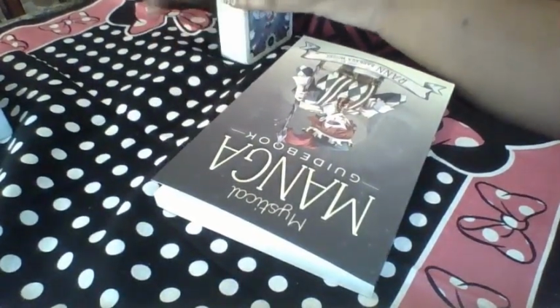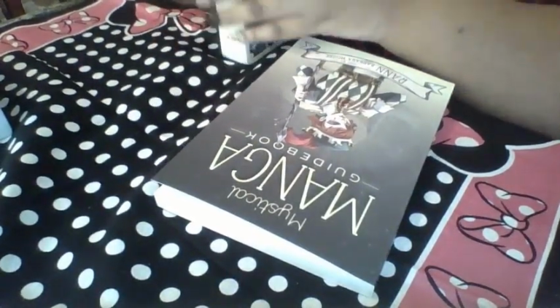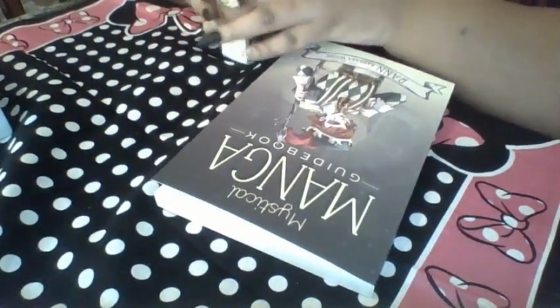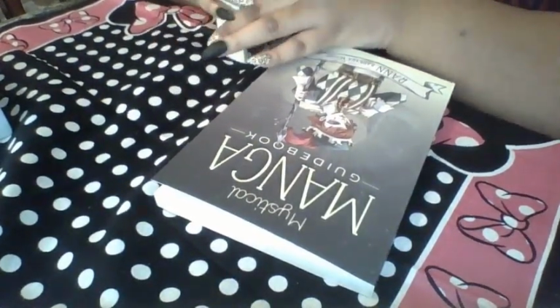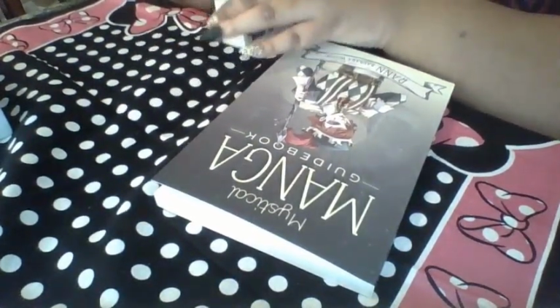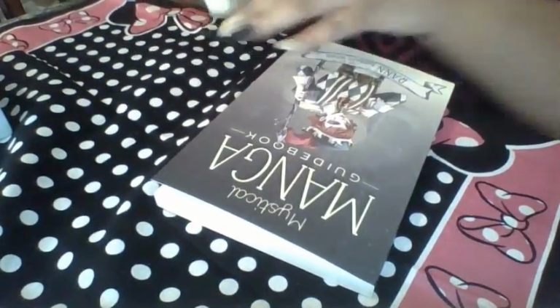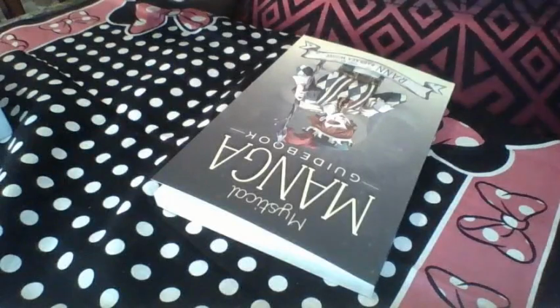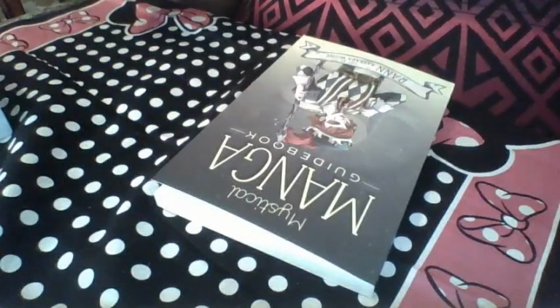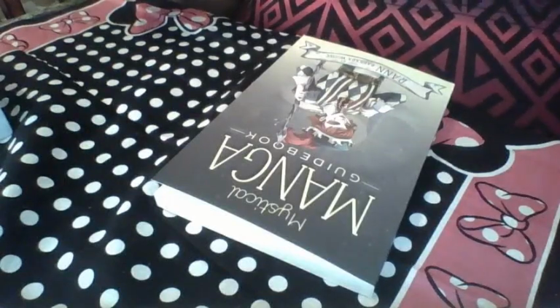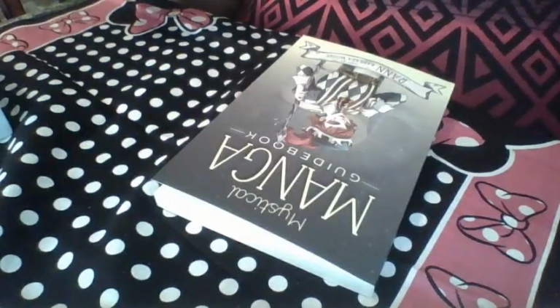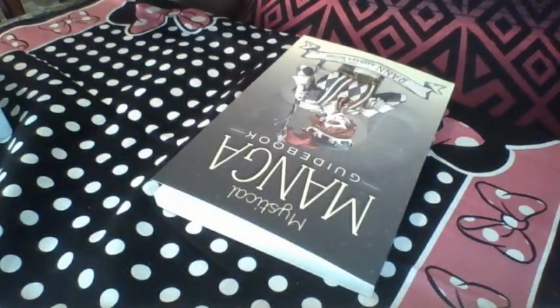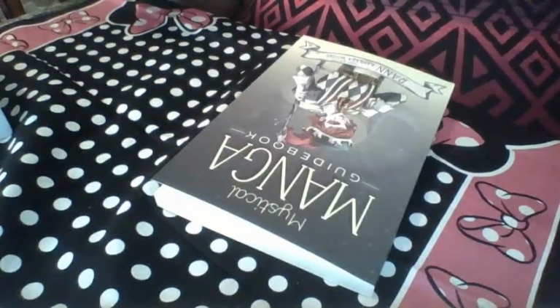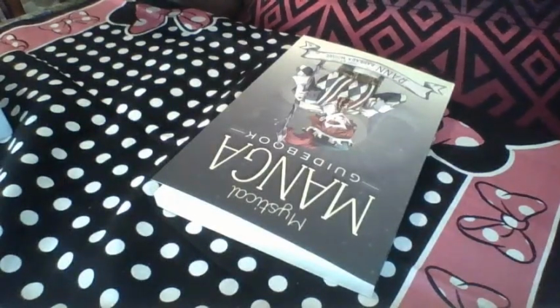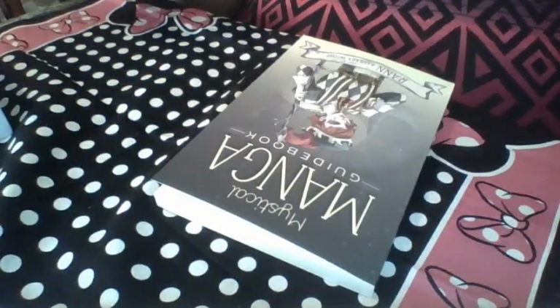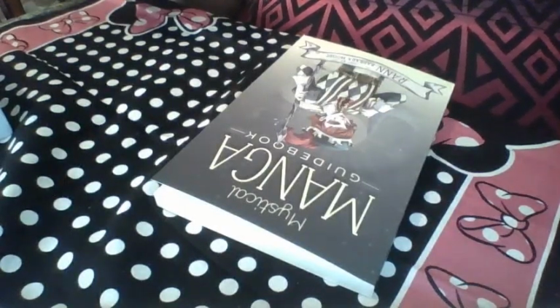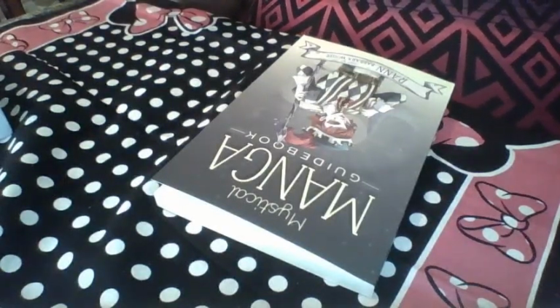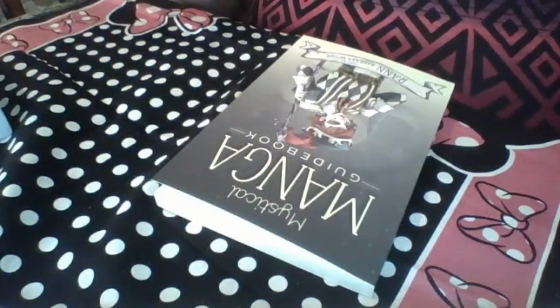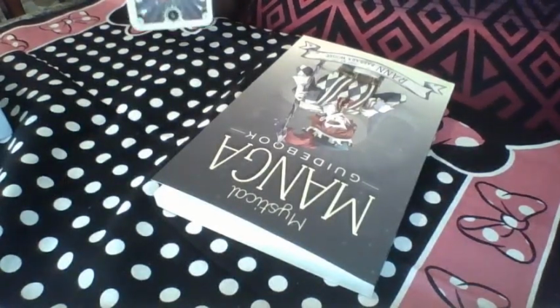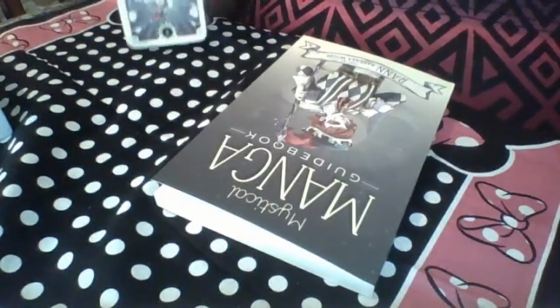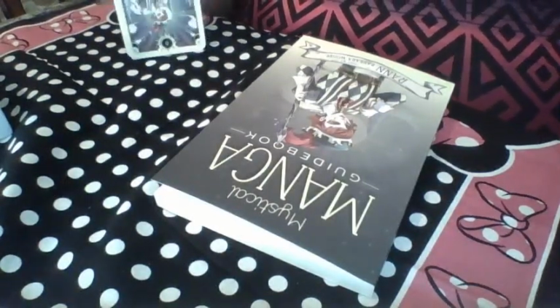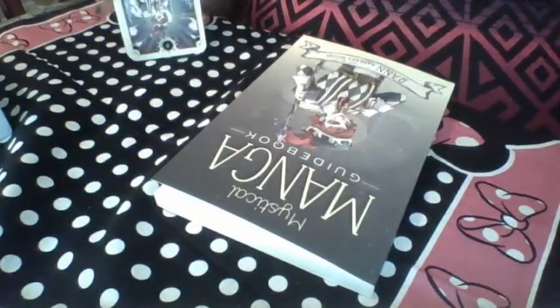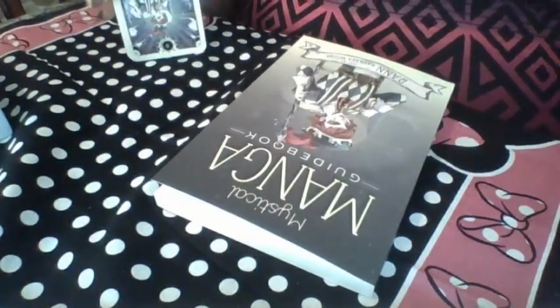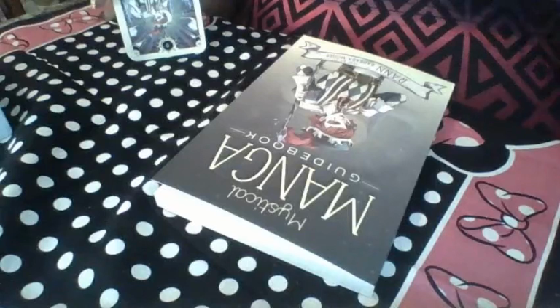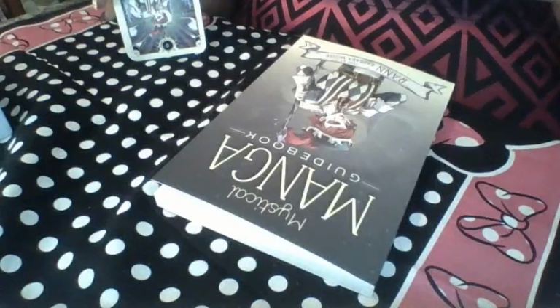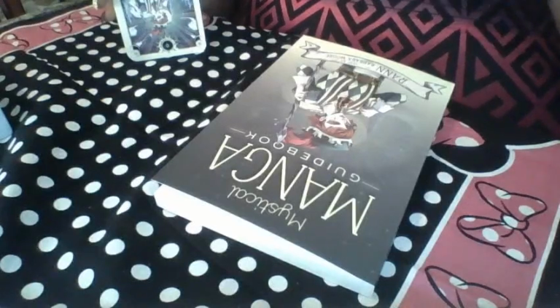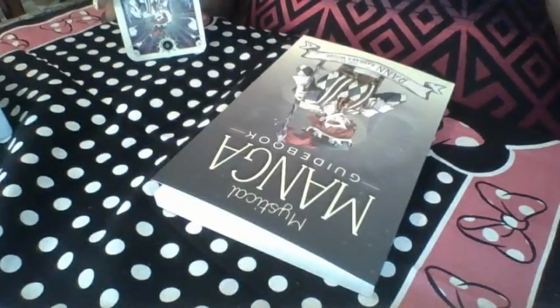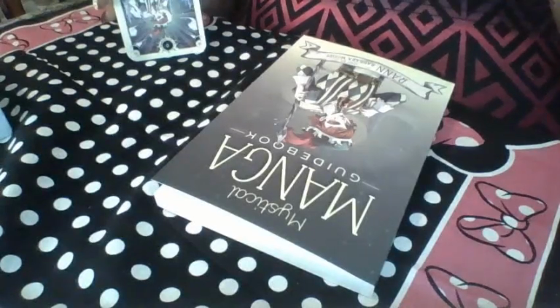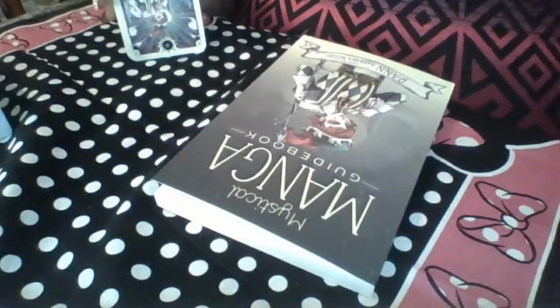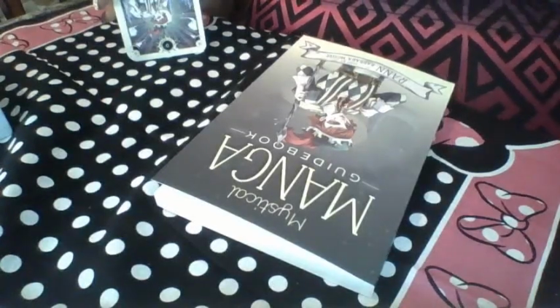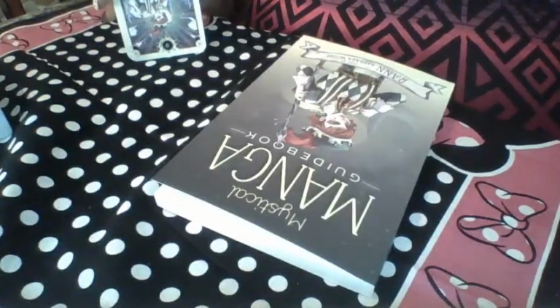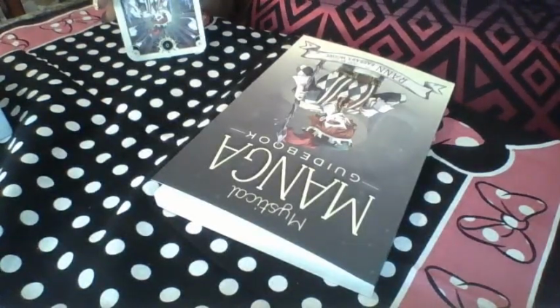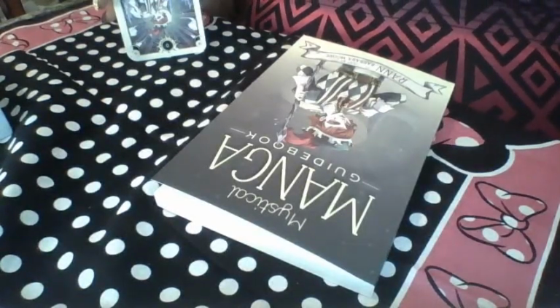Which decks I have: the zombie tarot, the regular Rider-Waite, the Vice Versa Tarot, and the Deviant Moon Tarot.